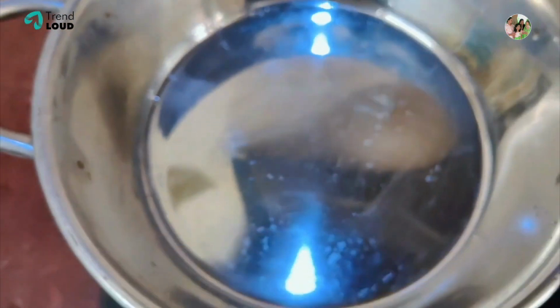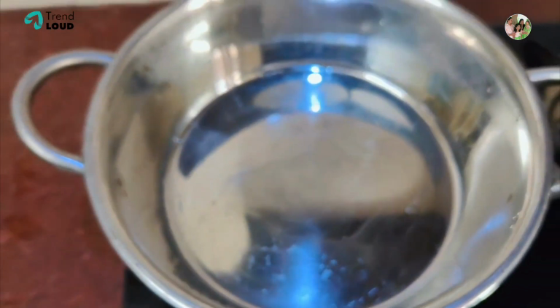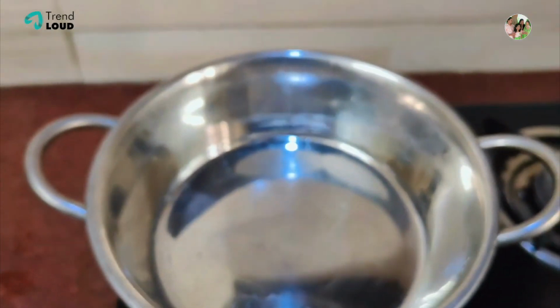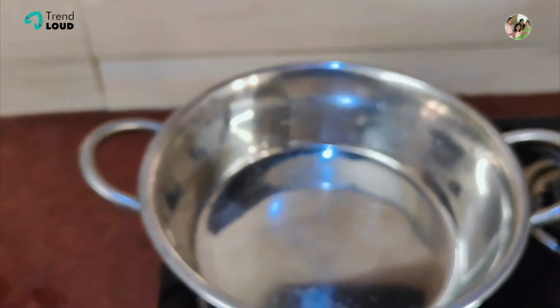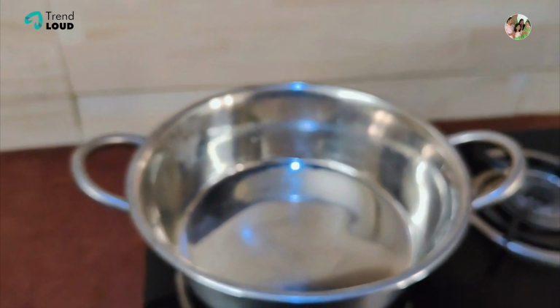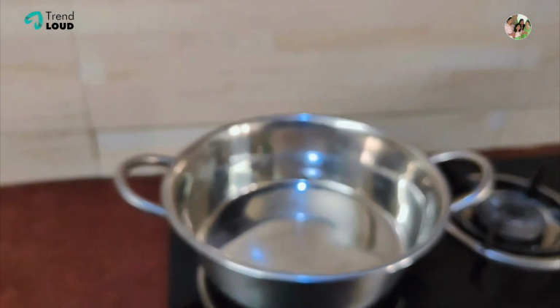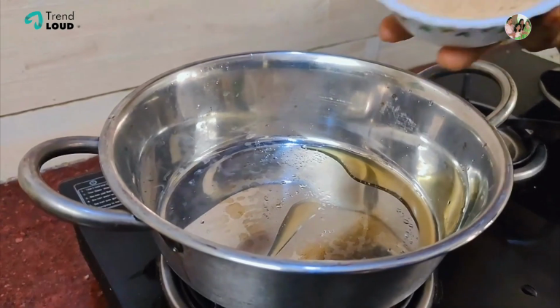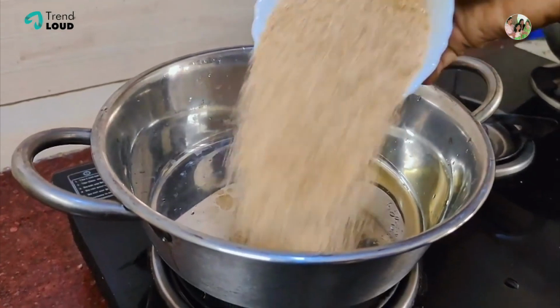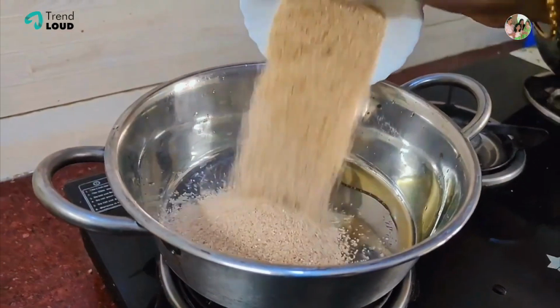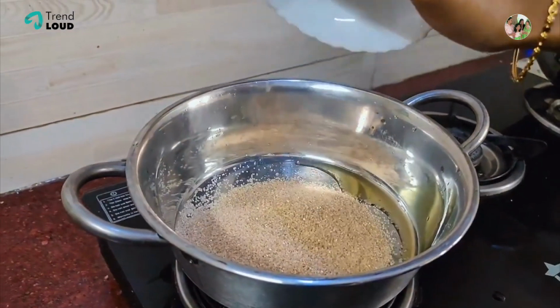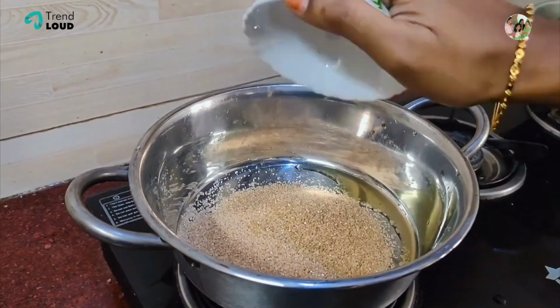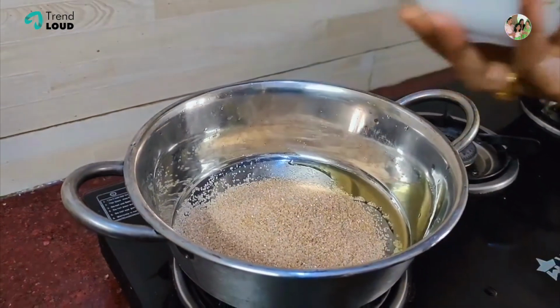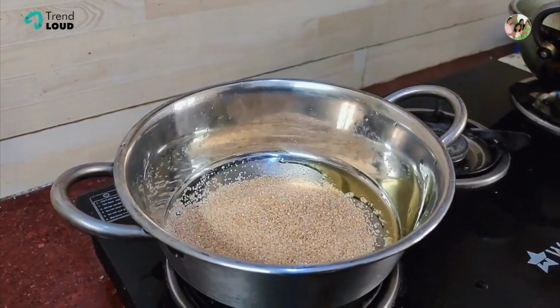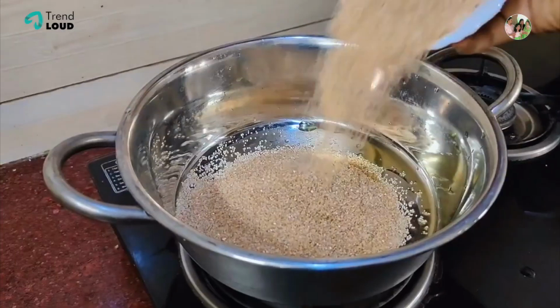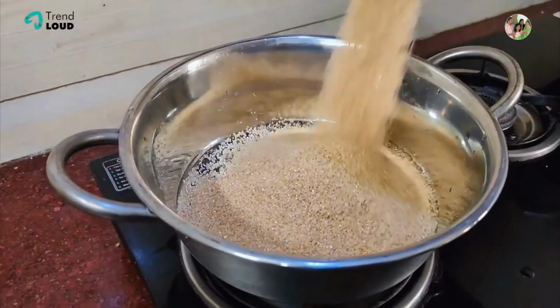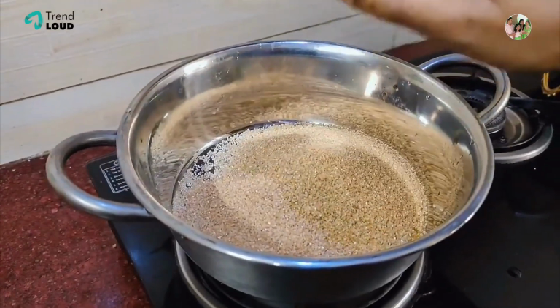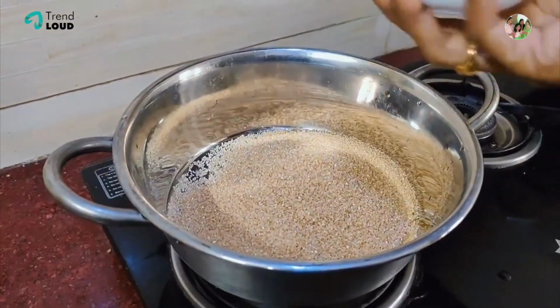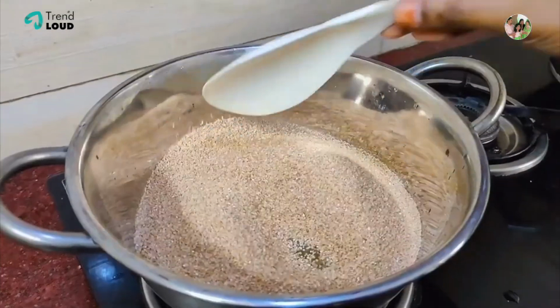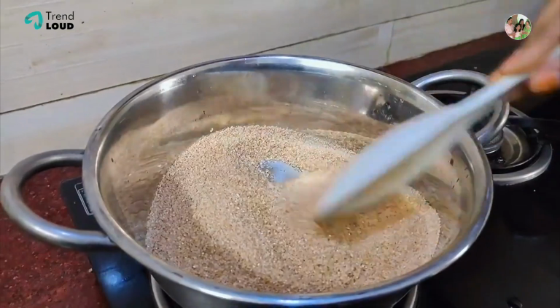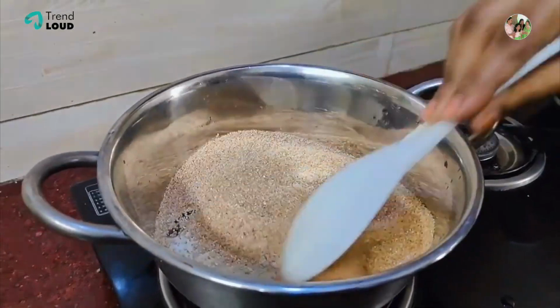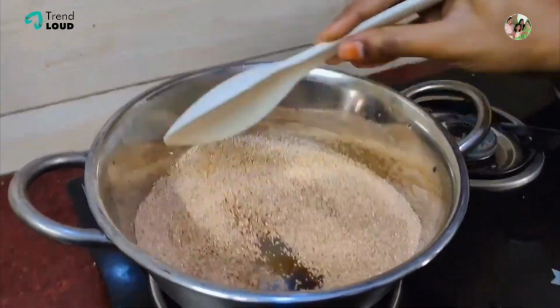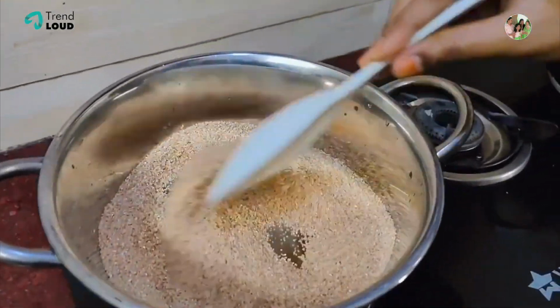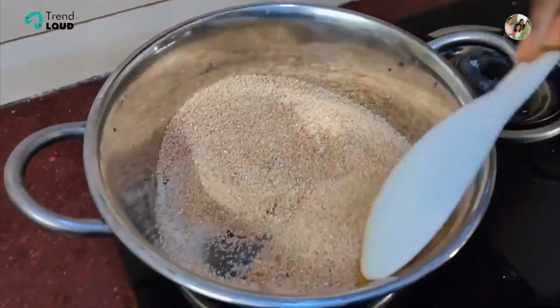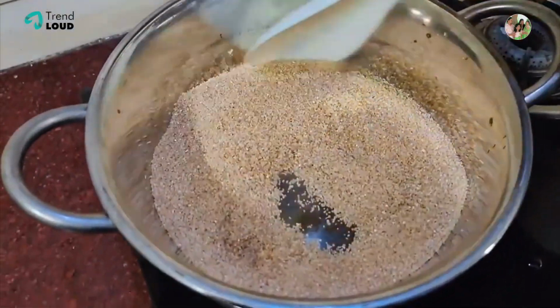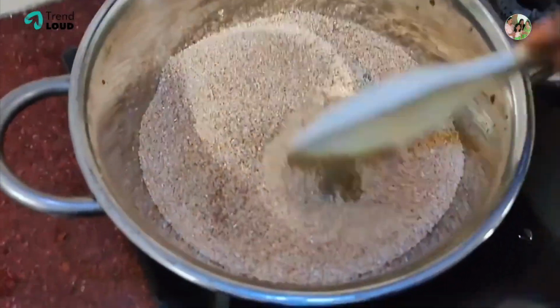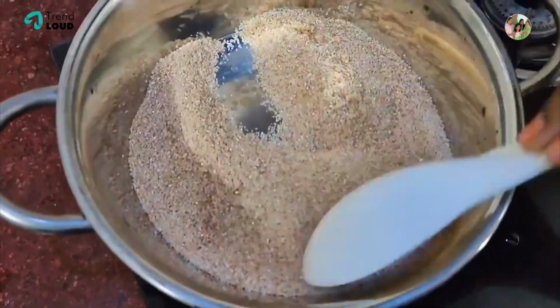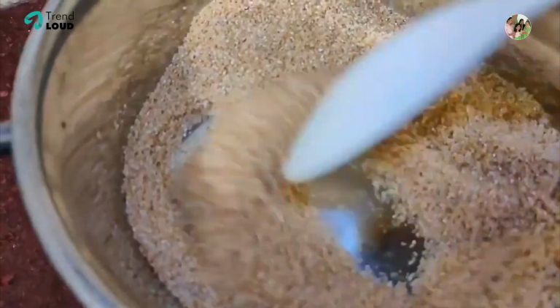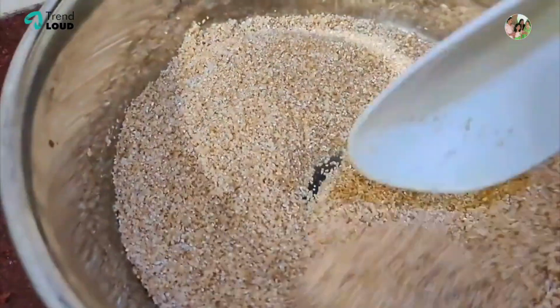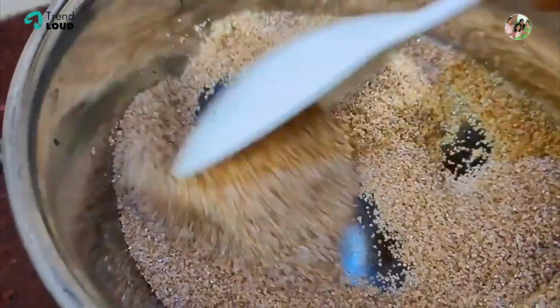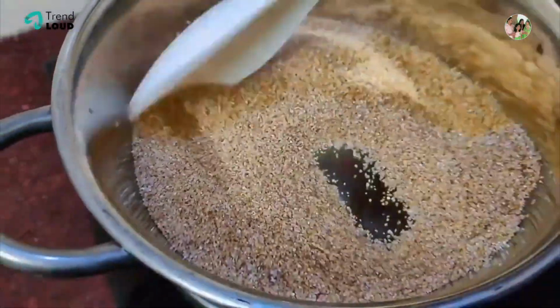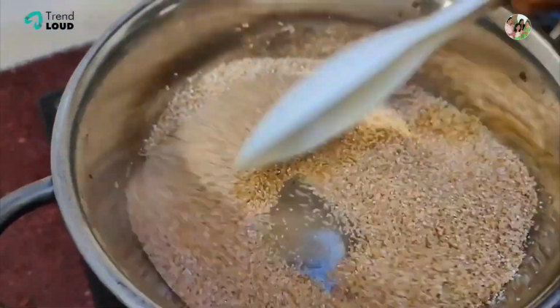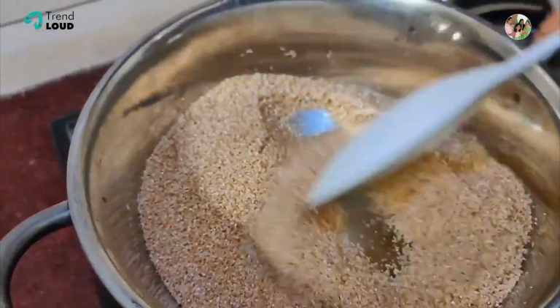Add 2 cups of Sambha Goduma Rava. The Rava is very soft, so it will be nice to make it and it will be very crispy.